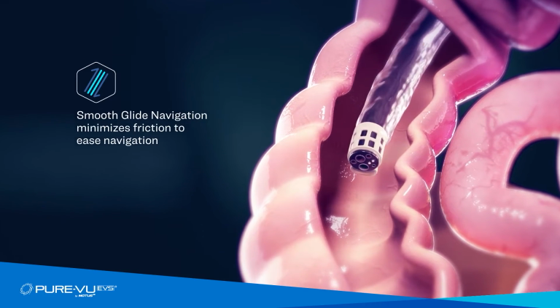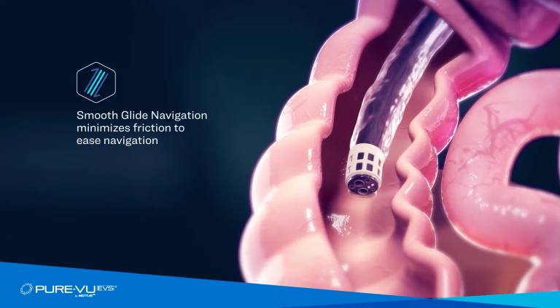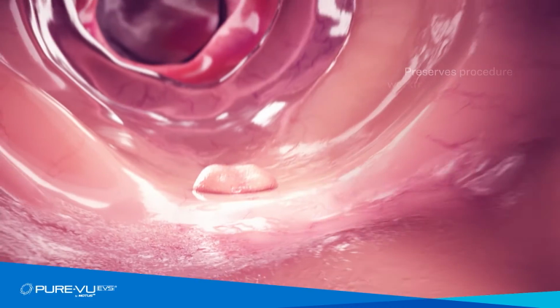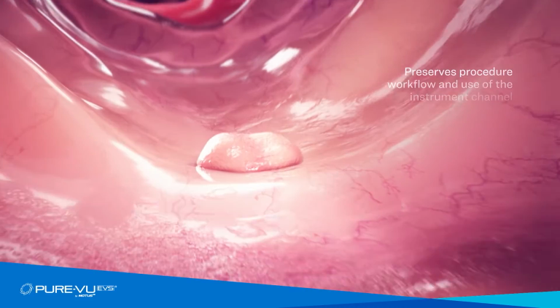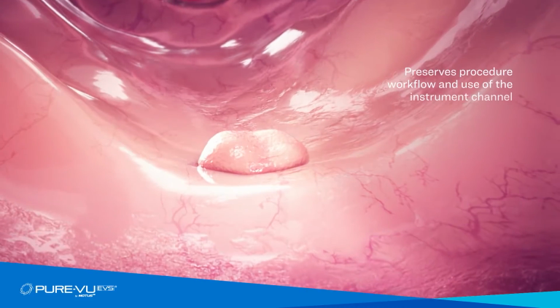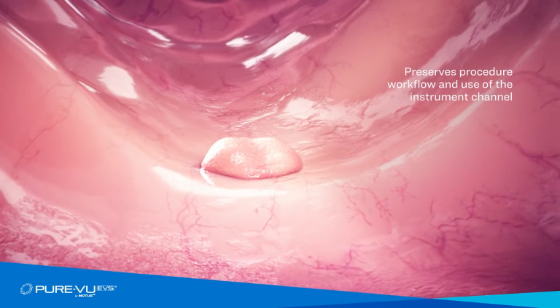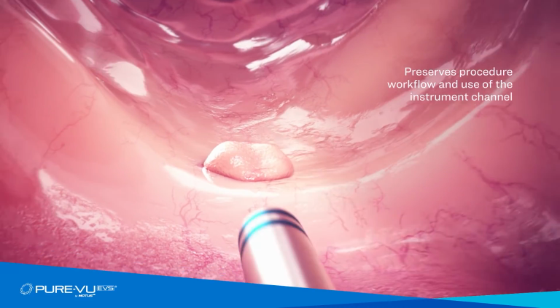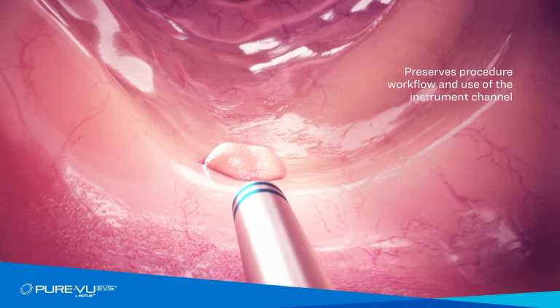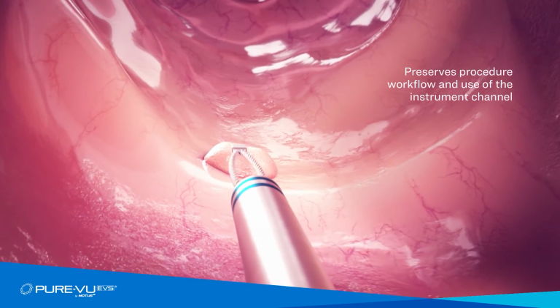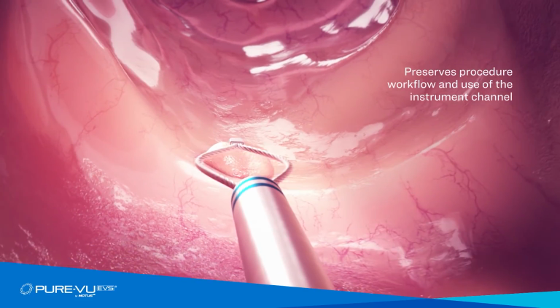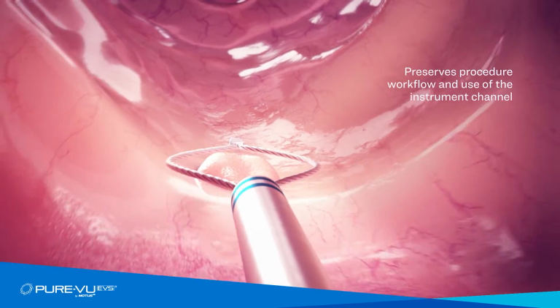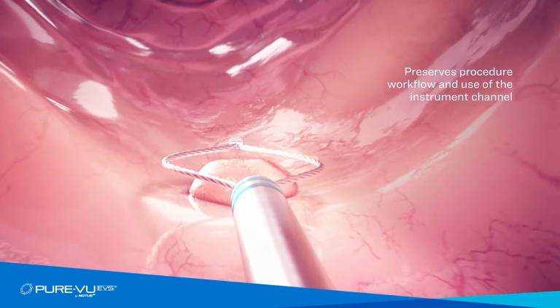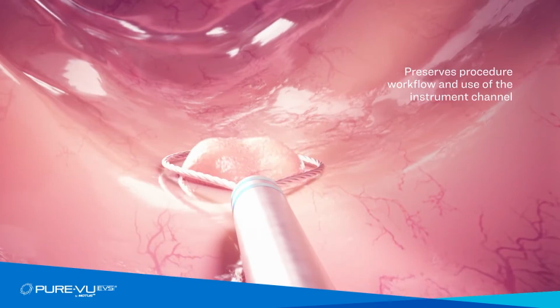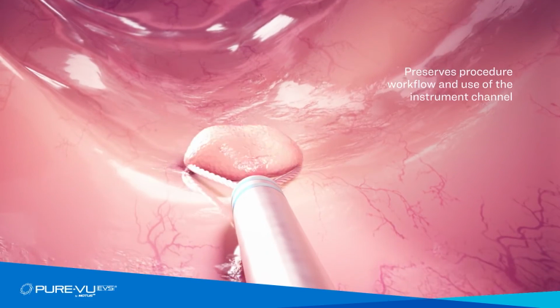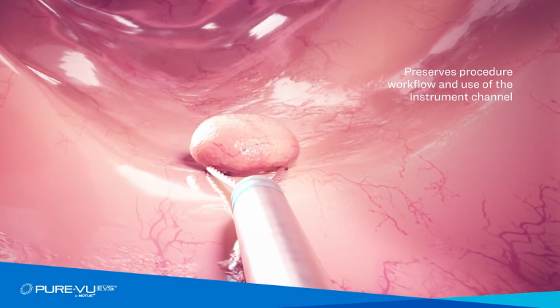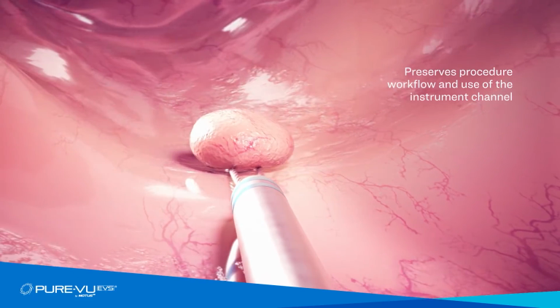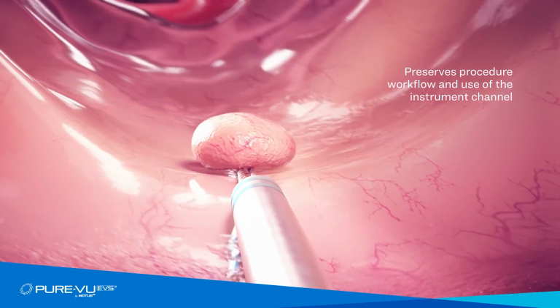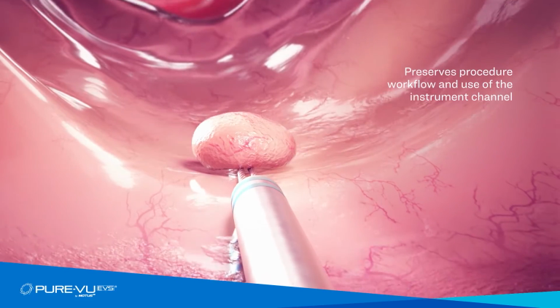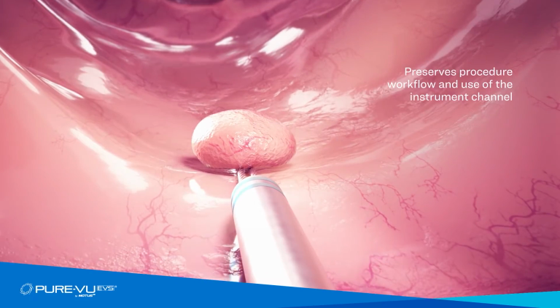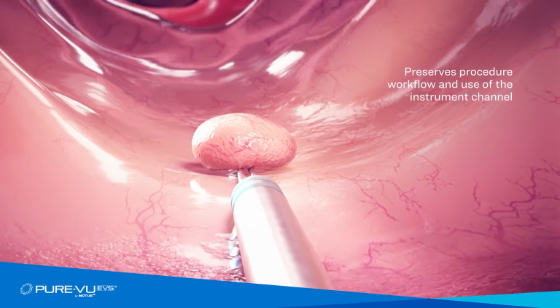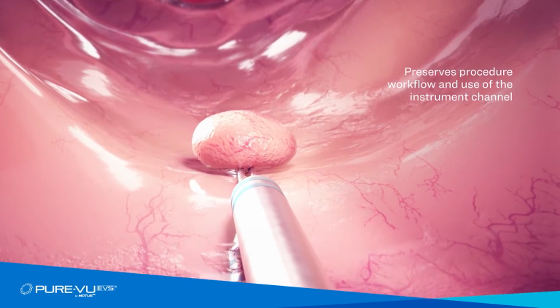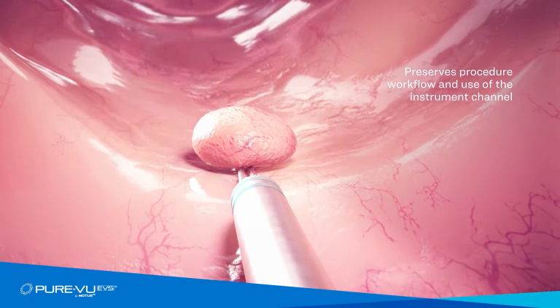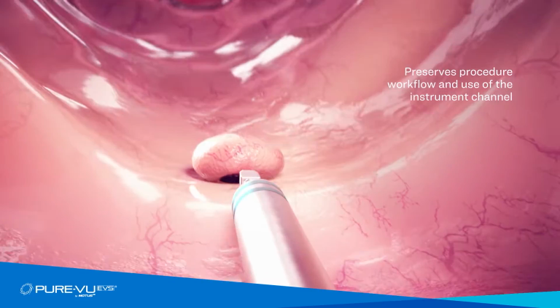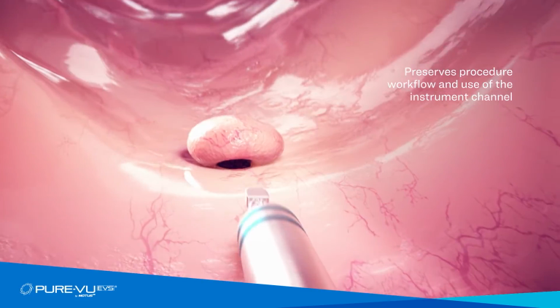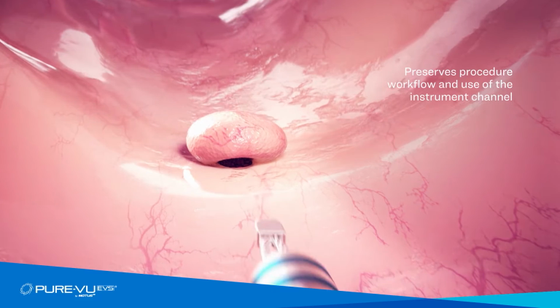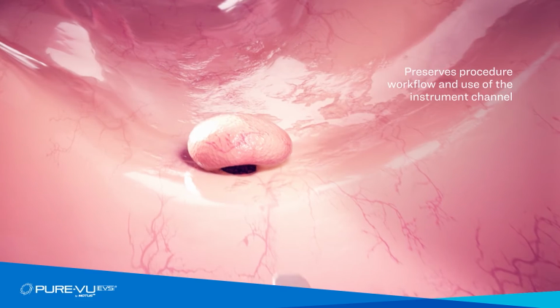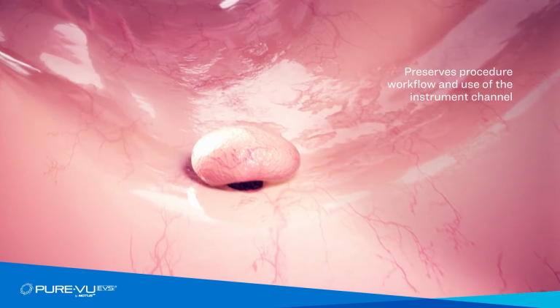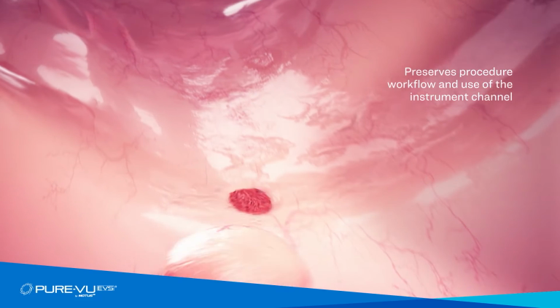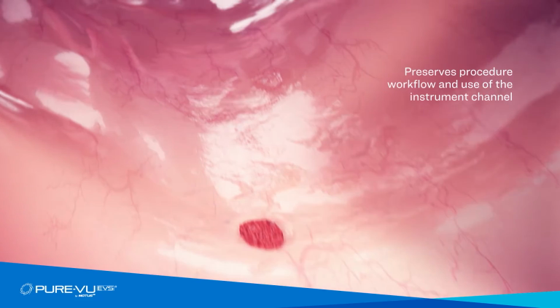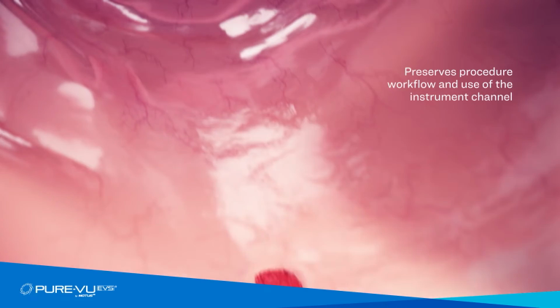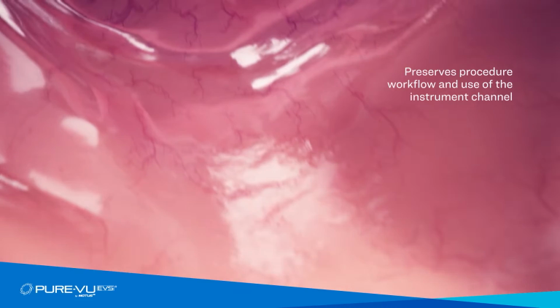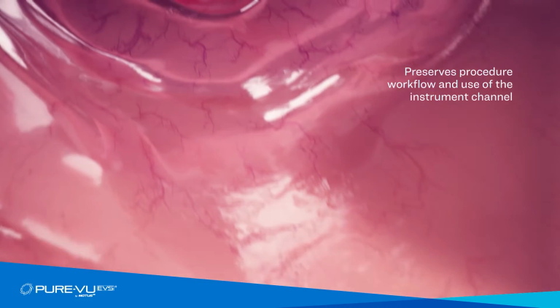When a polyp is found, standard polypectomy techniques are used, as PureView EVS does not use the instrument channel or restrict the colonoscope's functions.